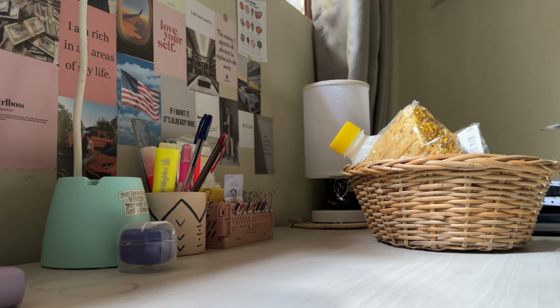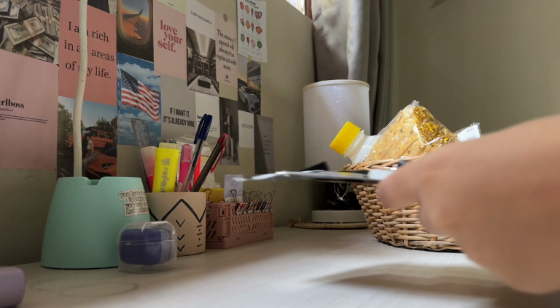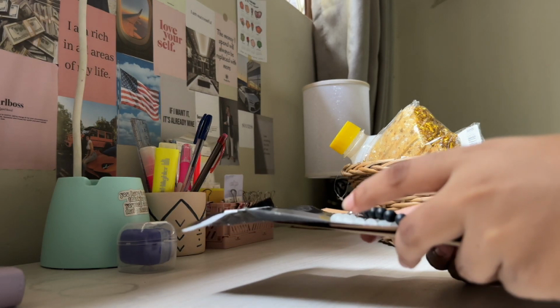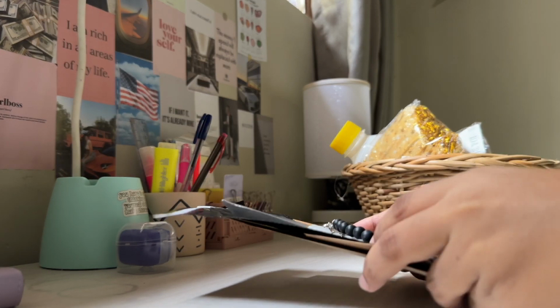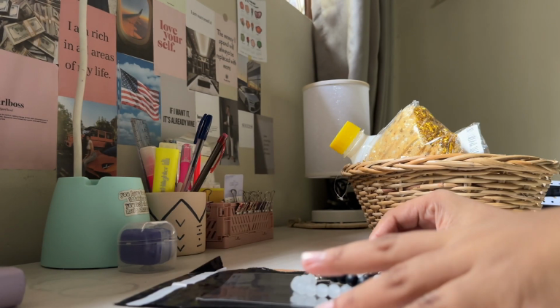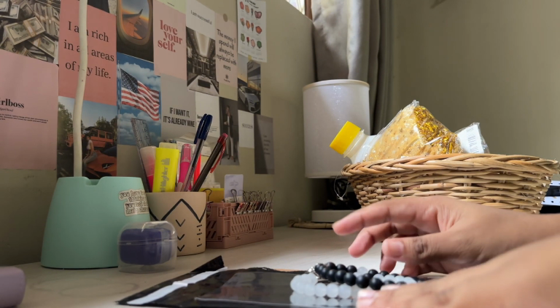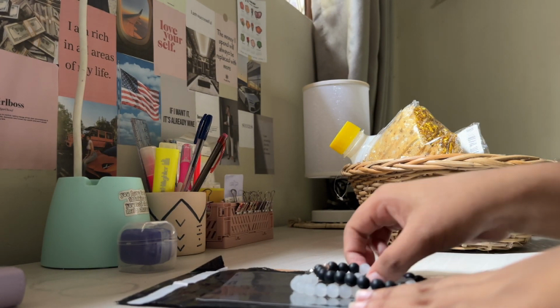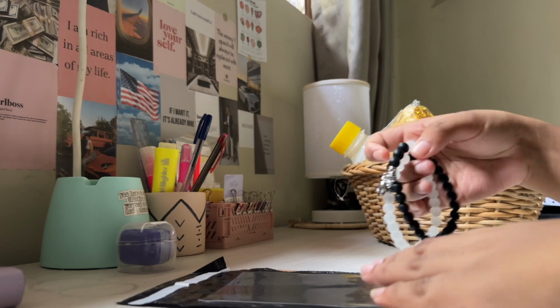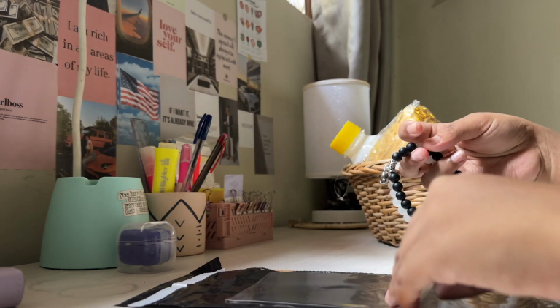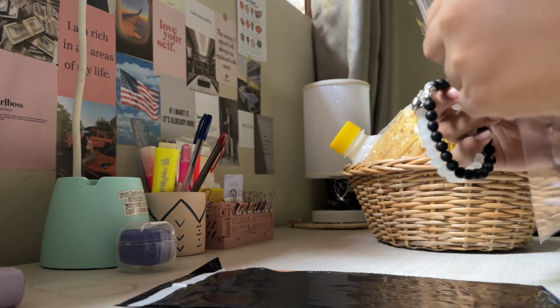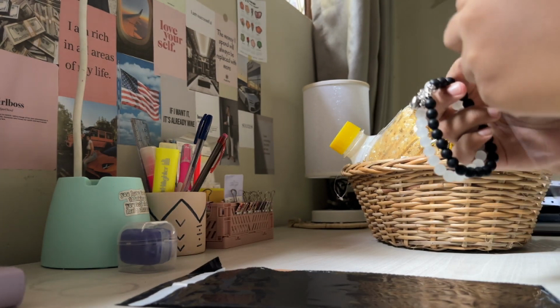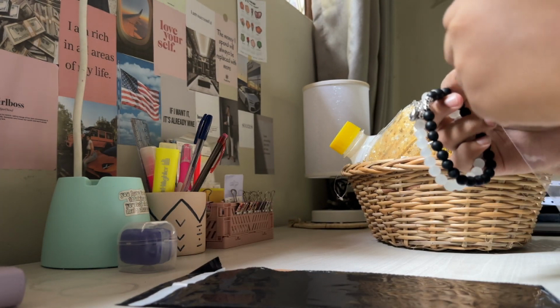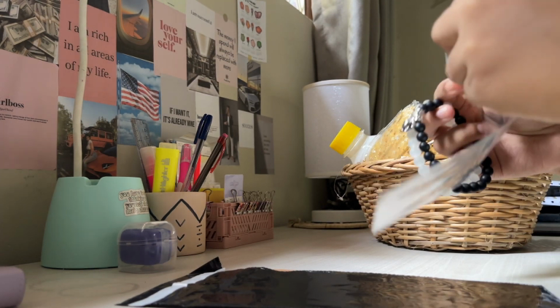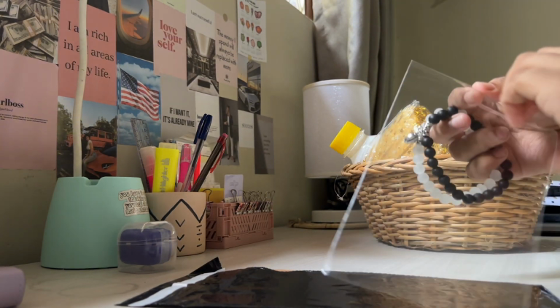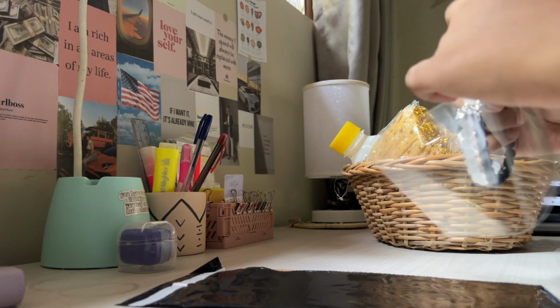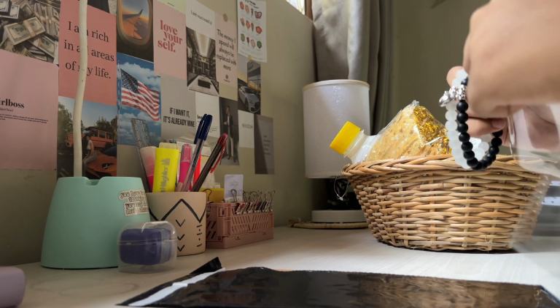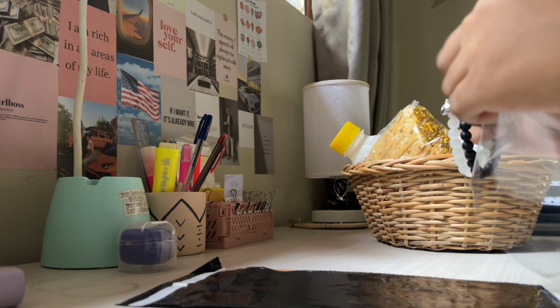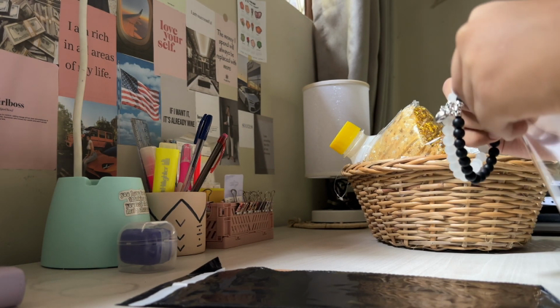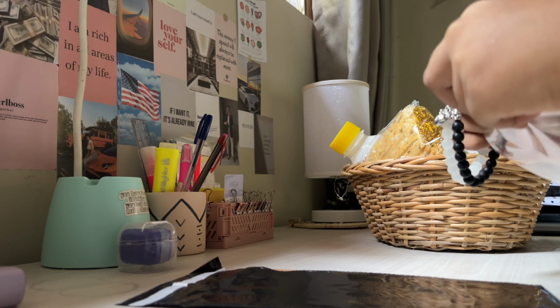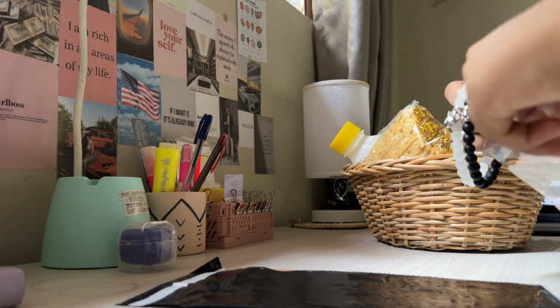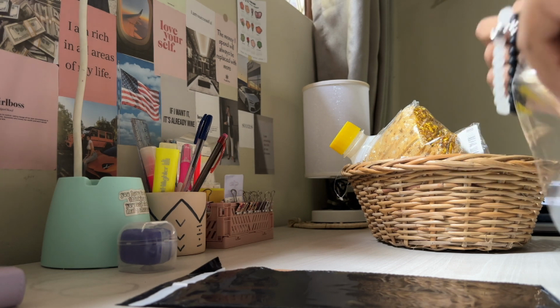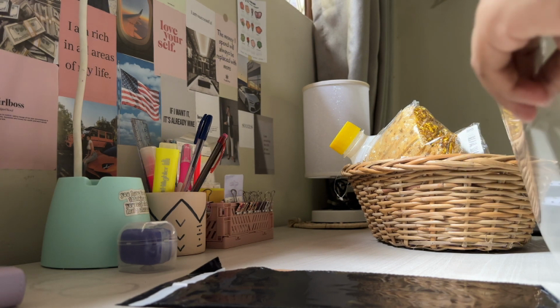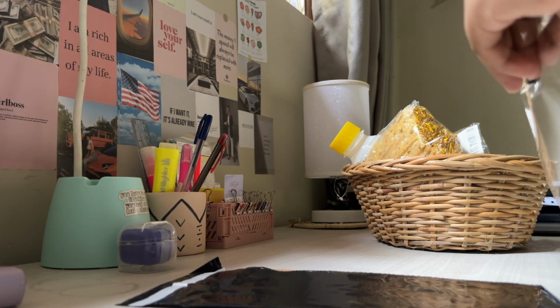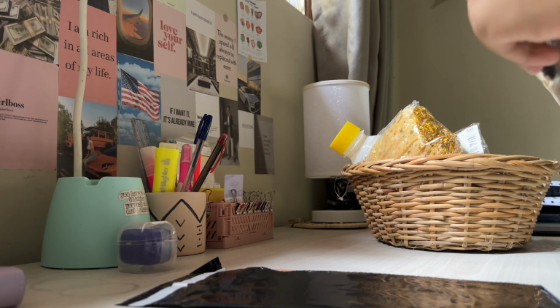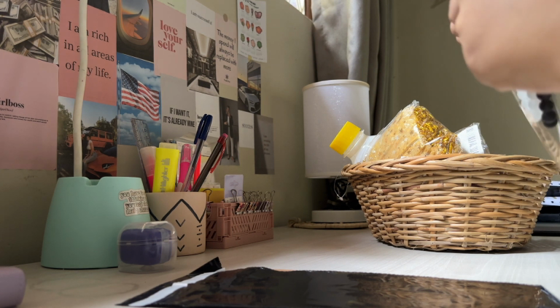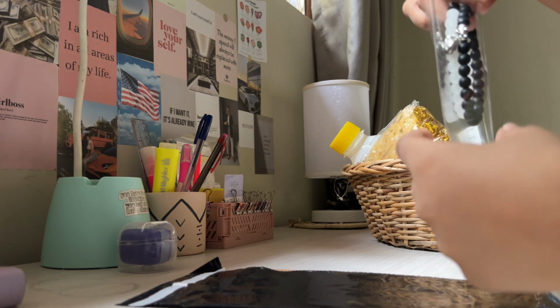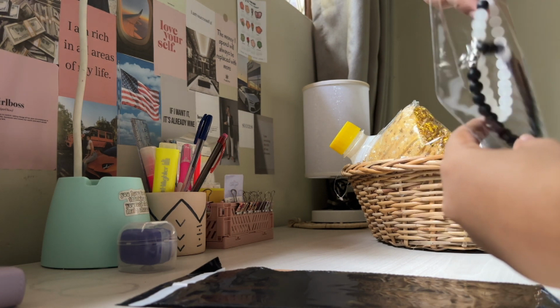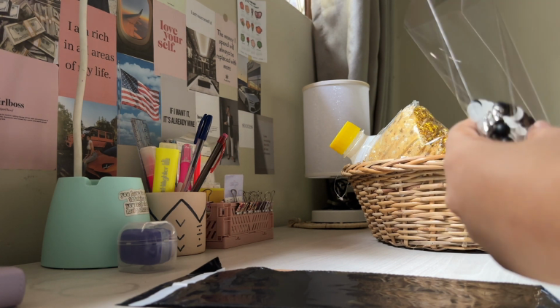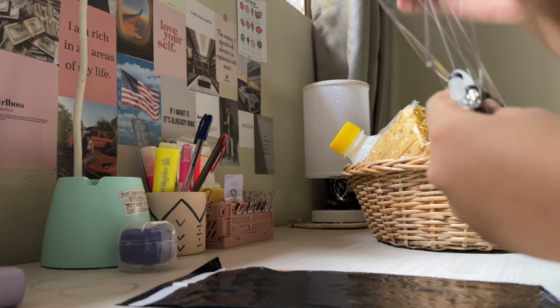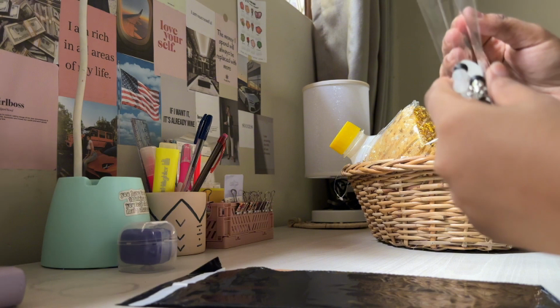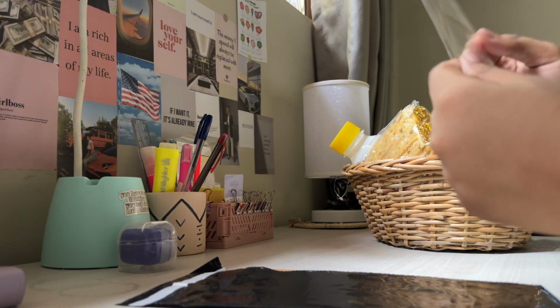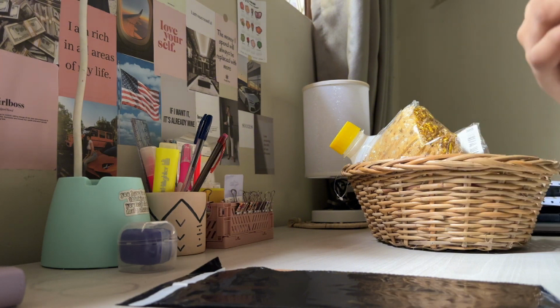I am going to pack orders. I am going to show you how to pack in this video.